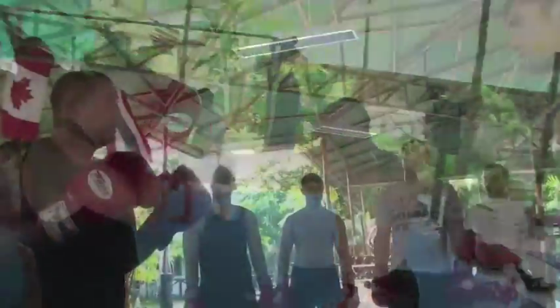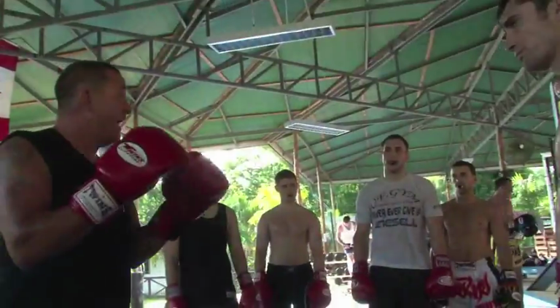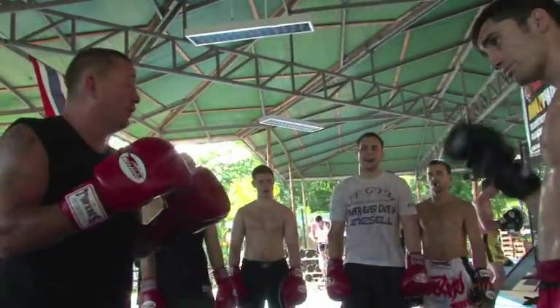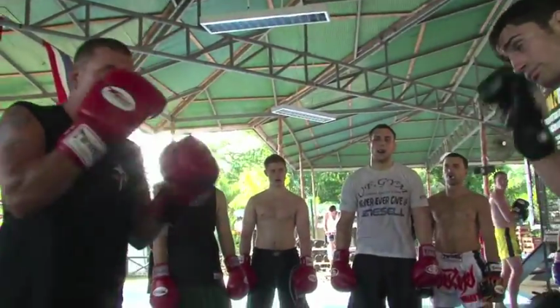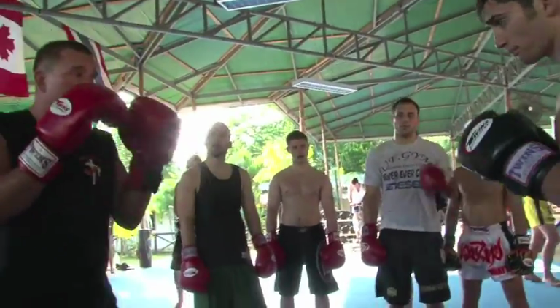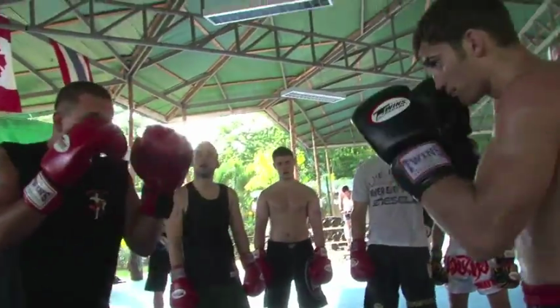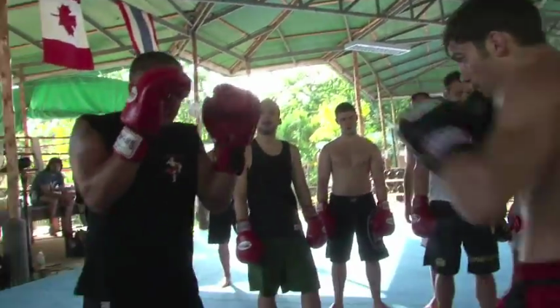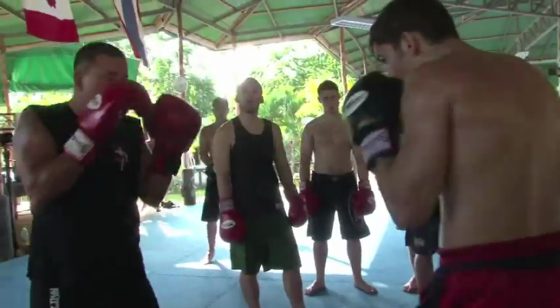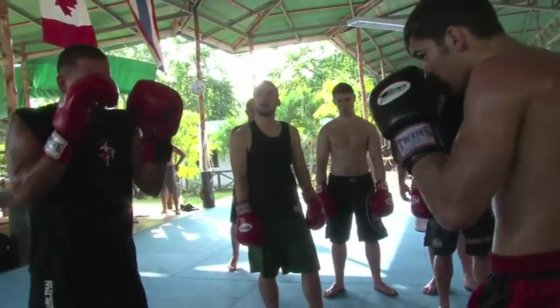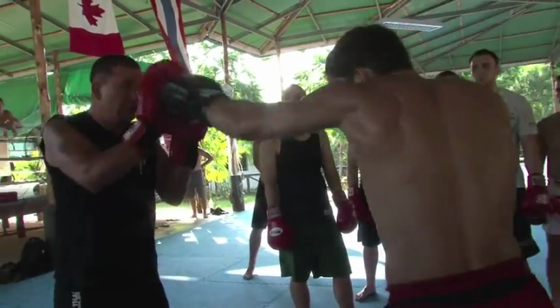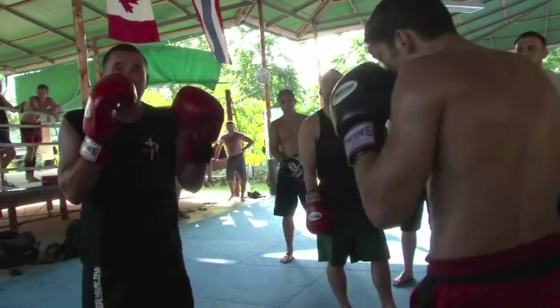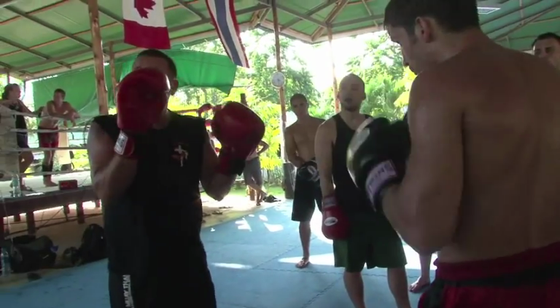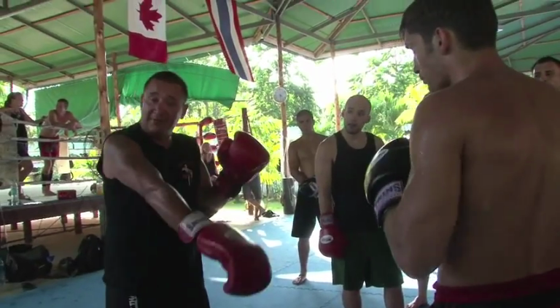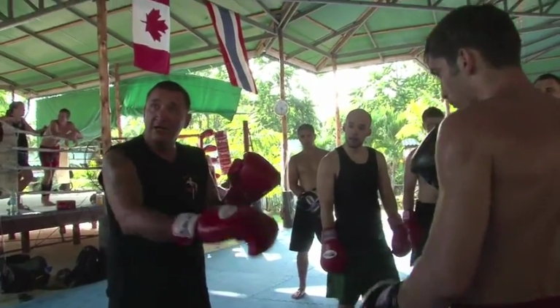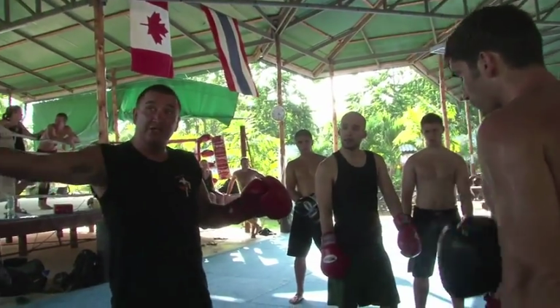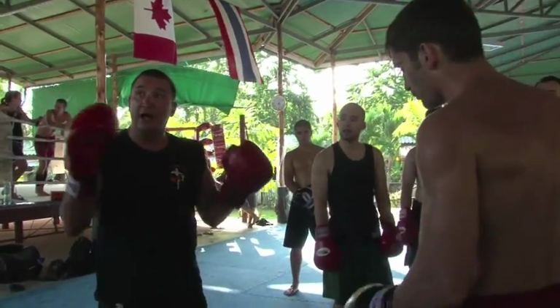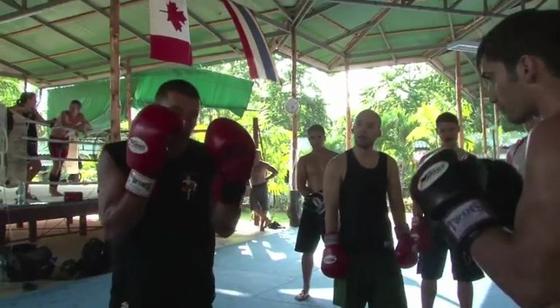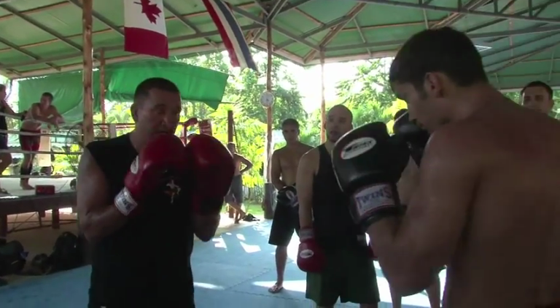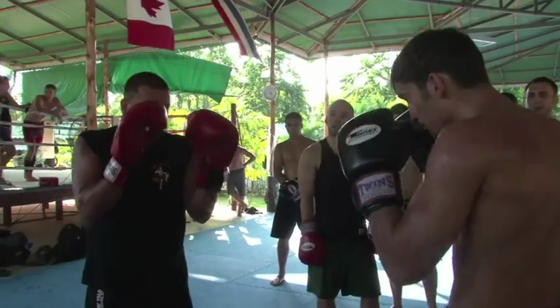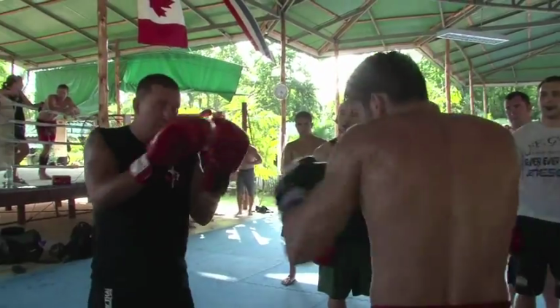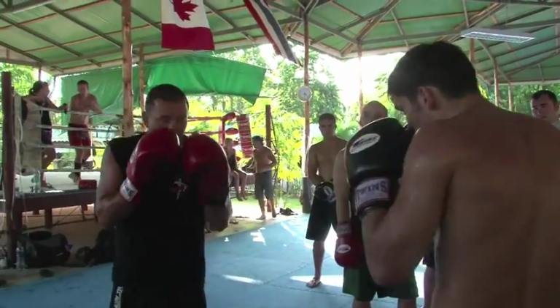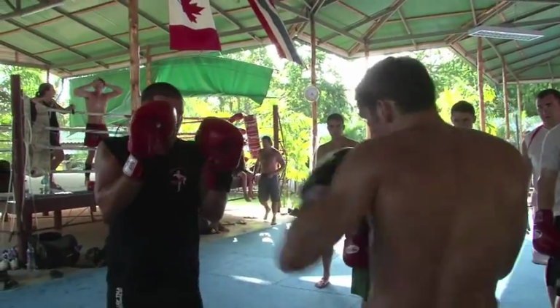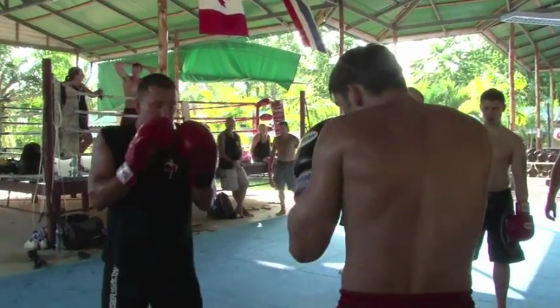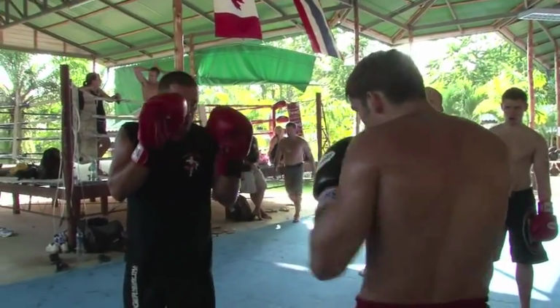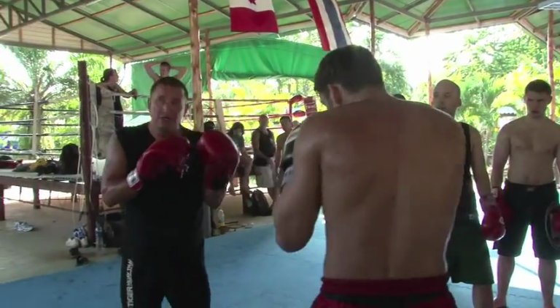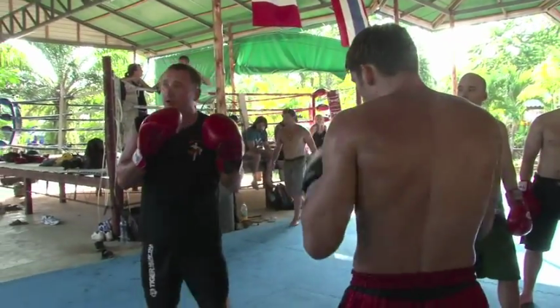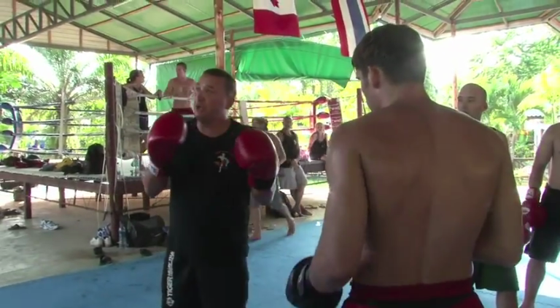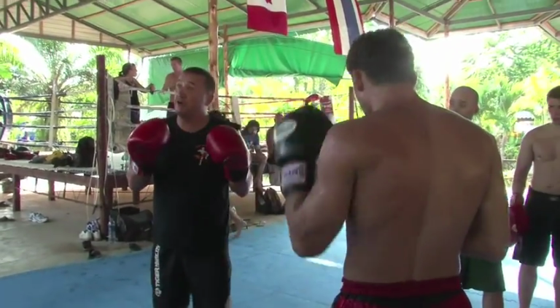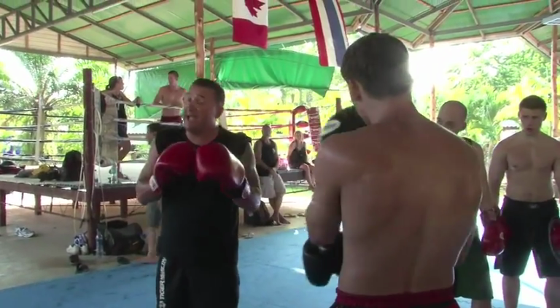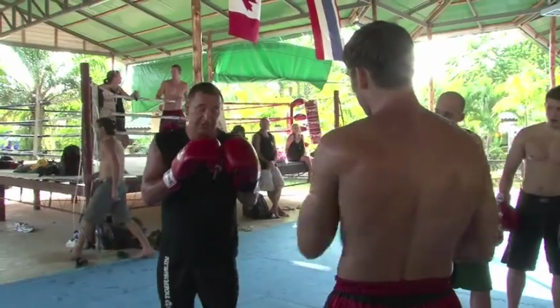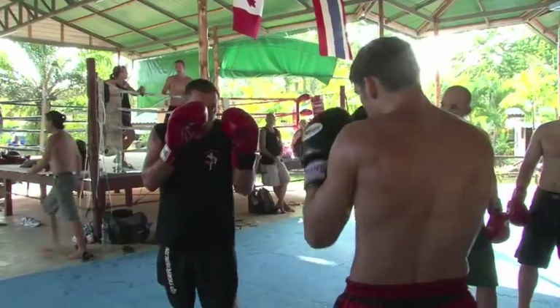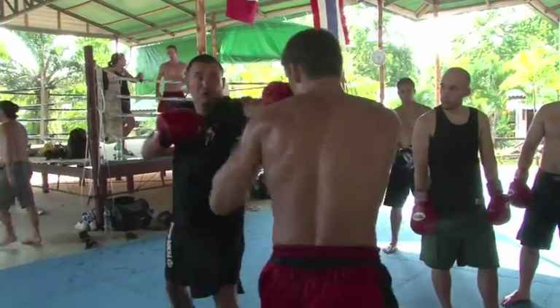I'll show you how to carry a shot, yeah? Go jab. If your hand doesn't come down there, it doesn't go out there. Just turn there. Off that shot there, you throw a jab back.